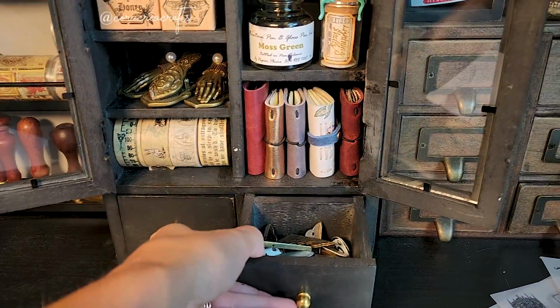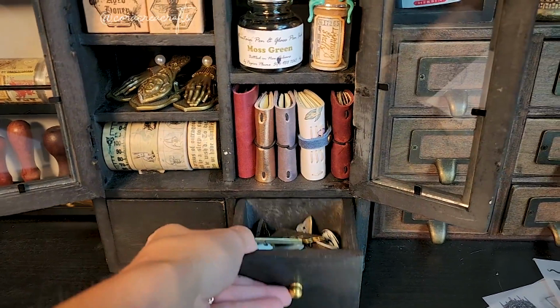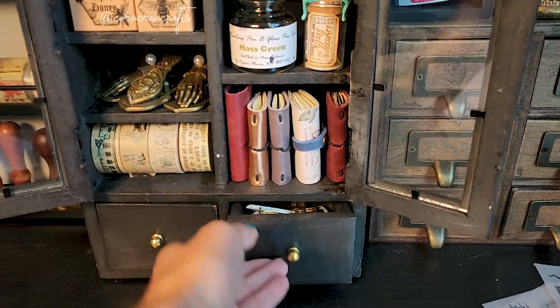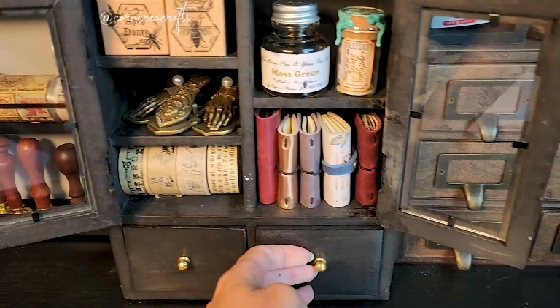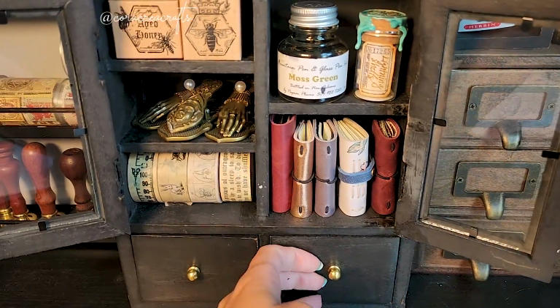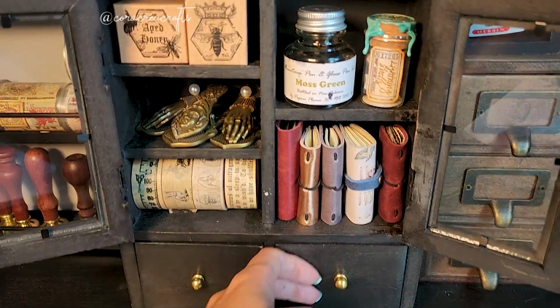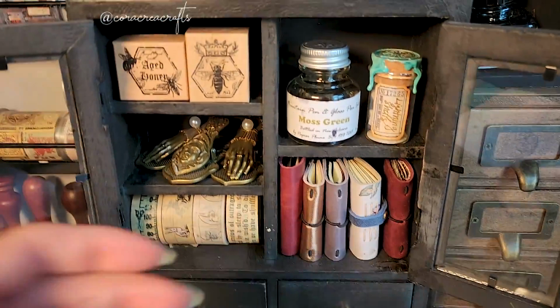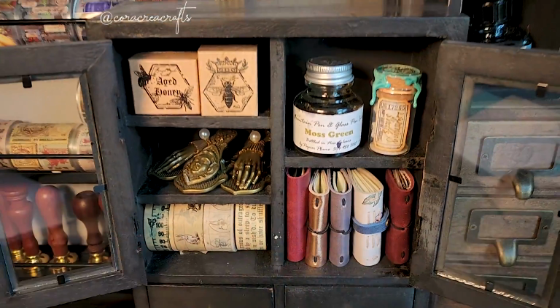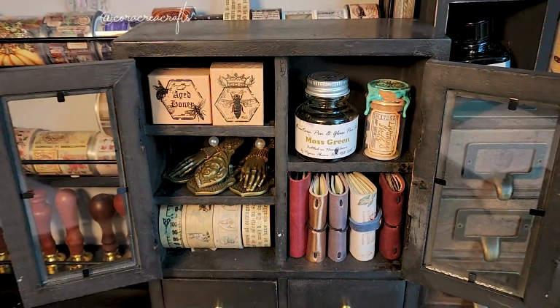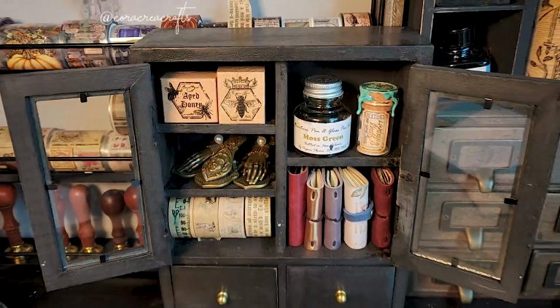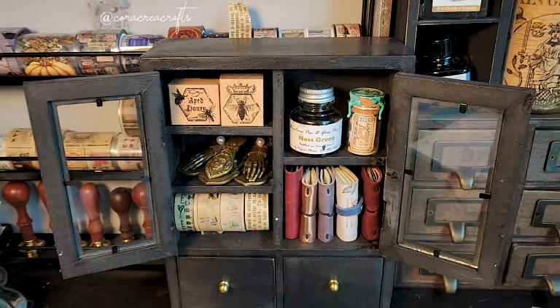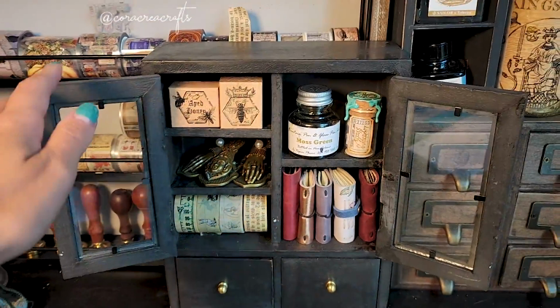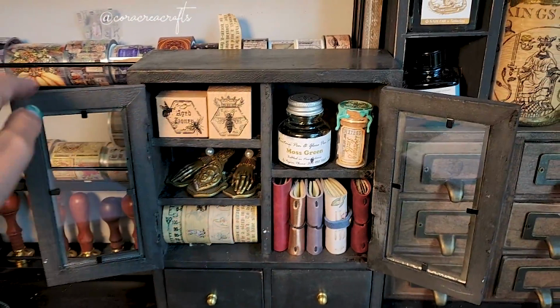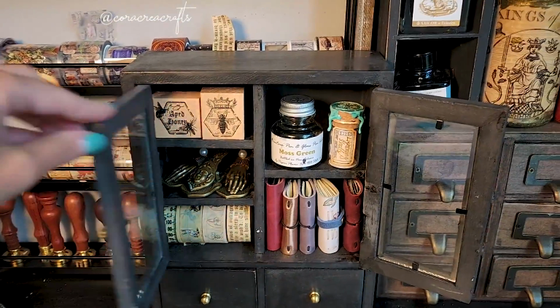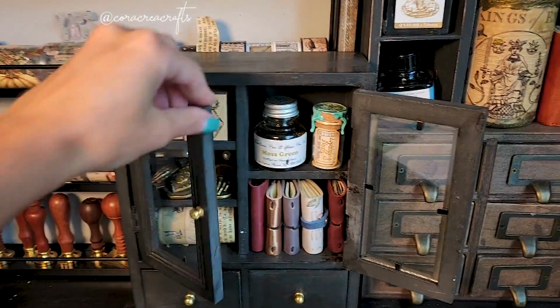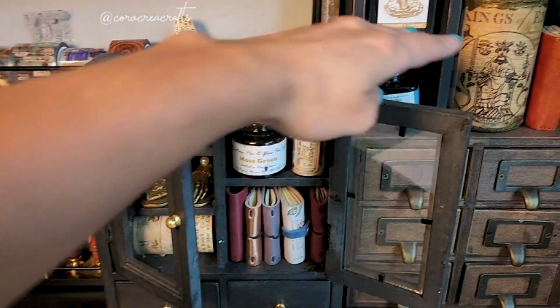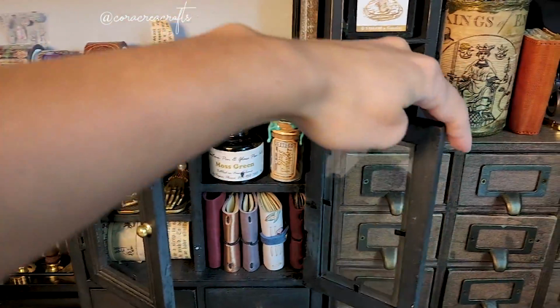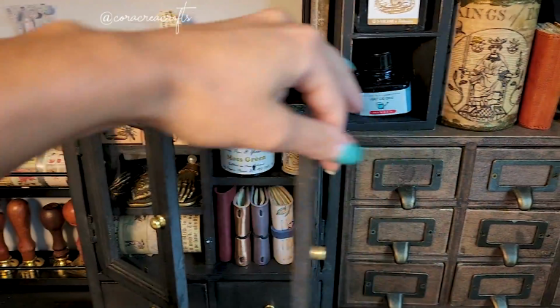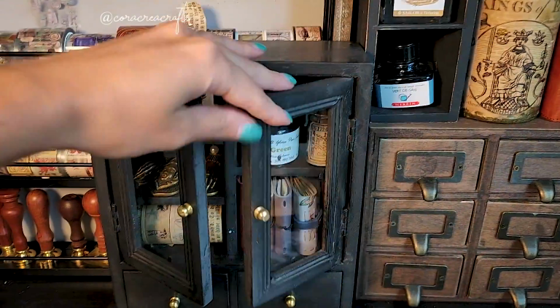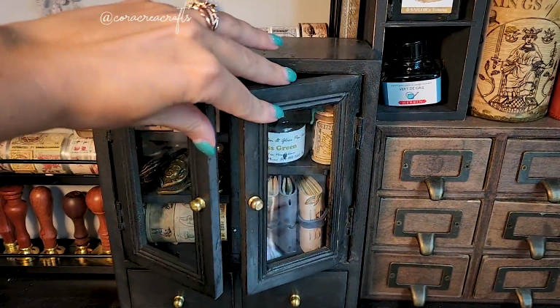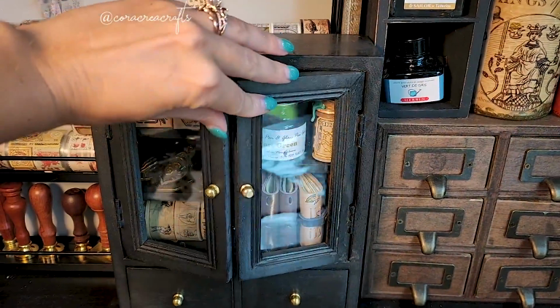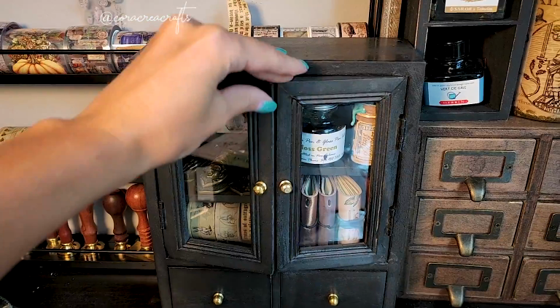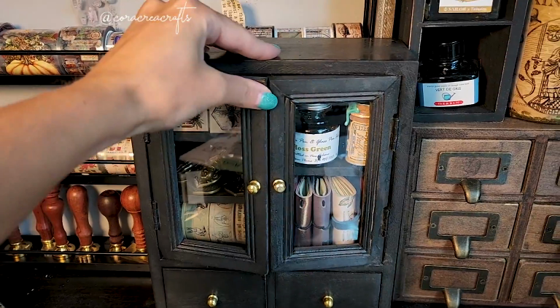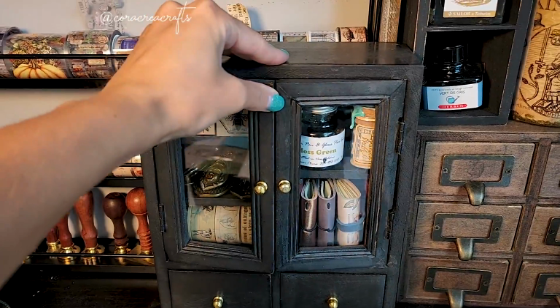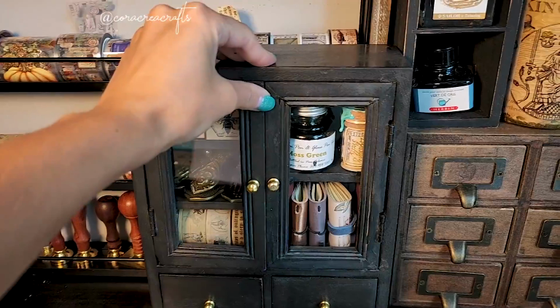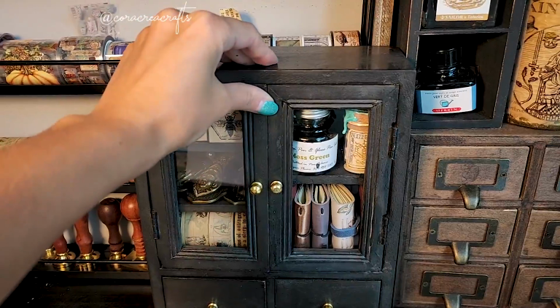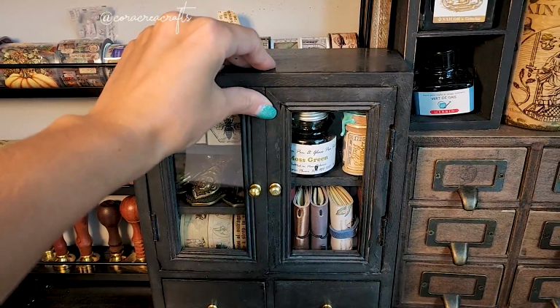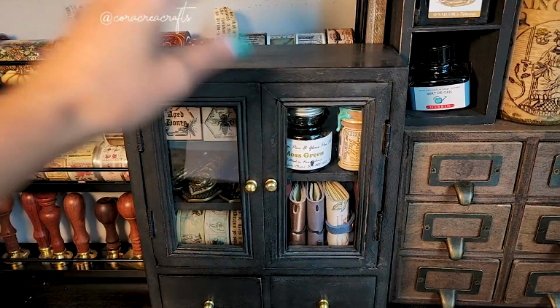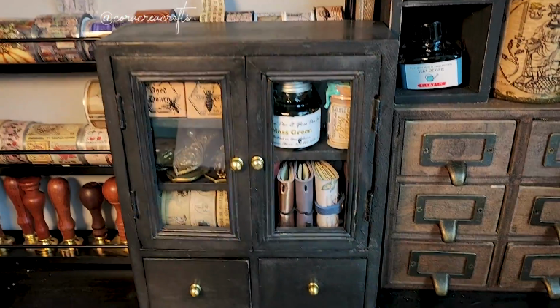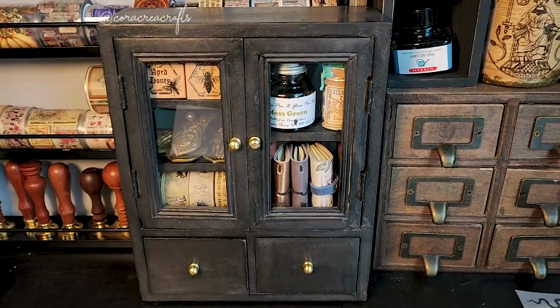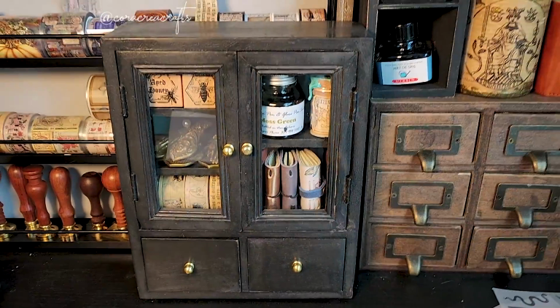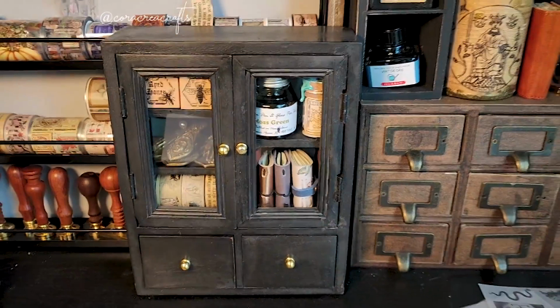Overall, it's a beautiful piece to decorate your desk. It has a really special look whether you decide to leave the doors open or closed, and it's also a useful tool to organize your small crafting items.